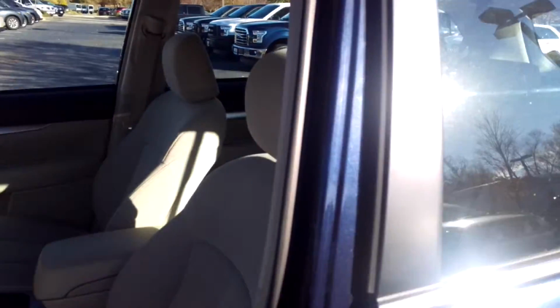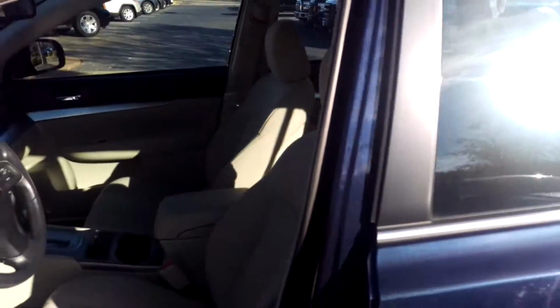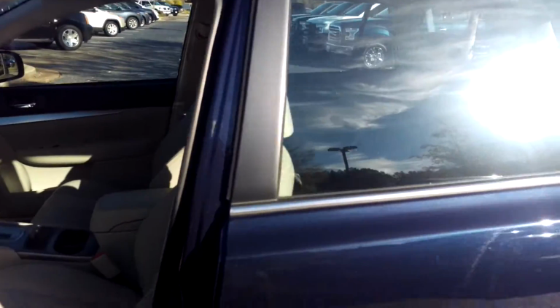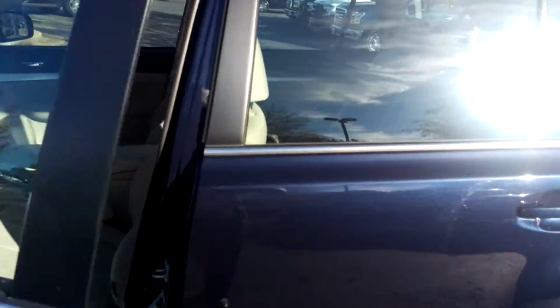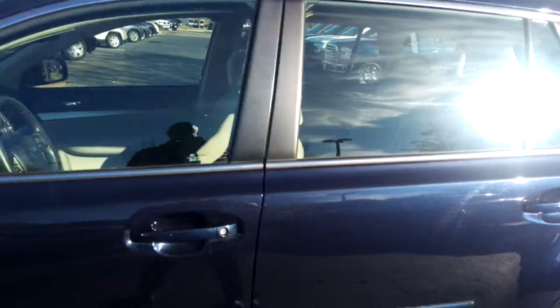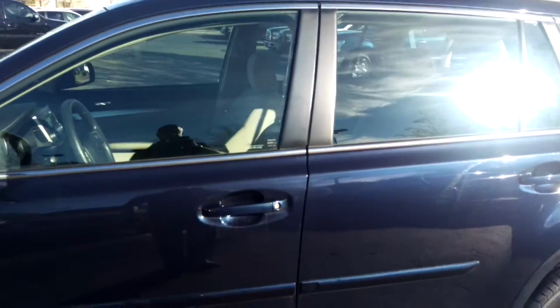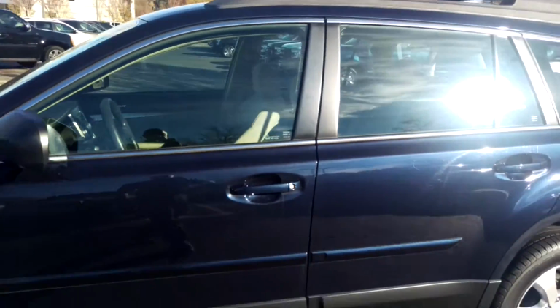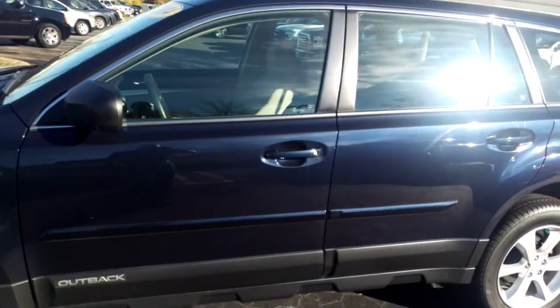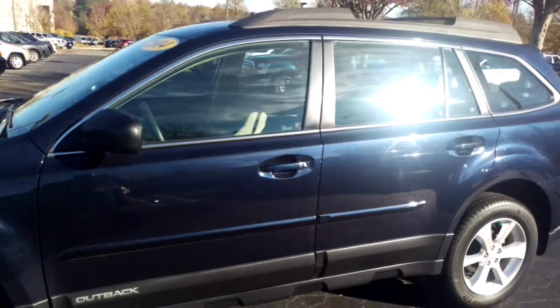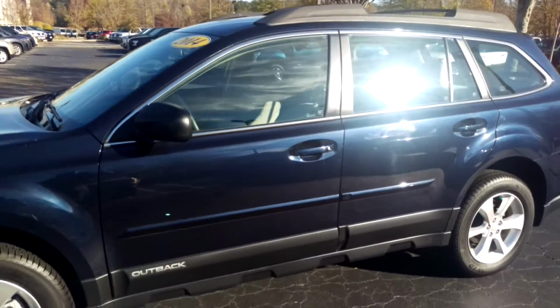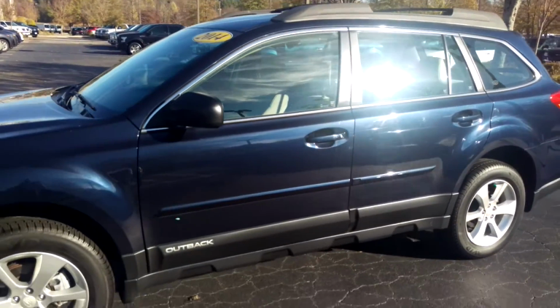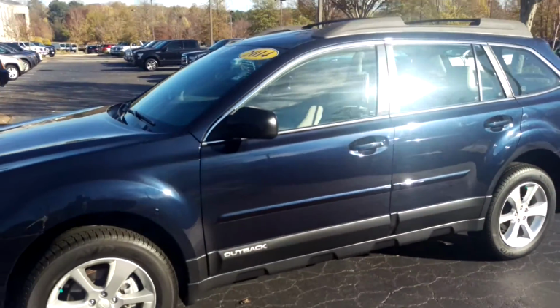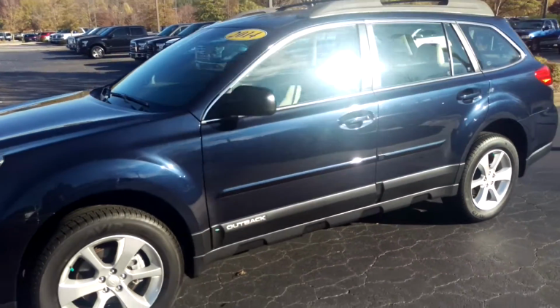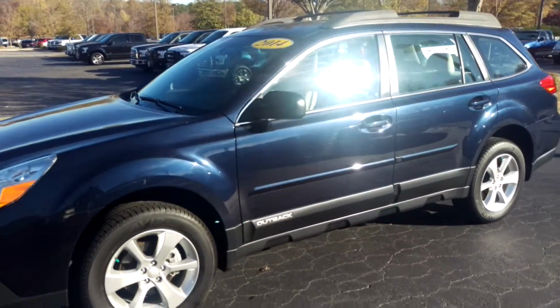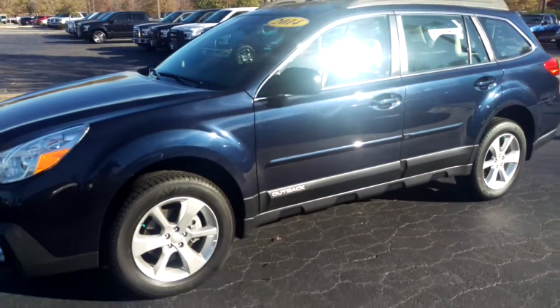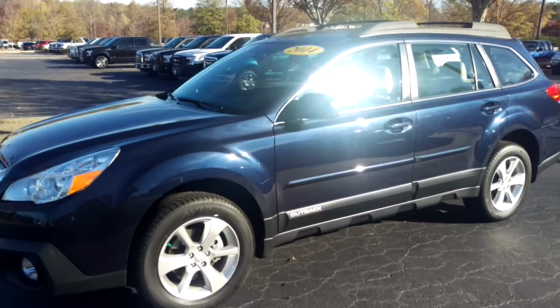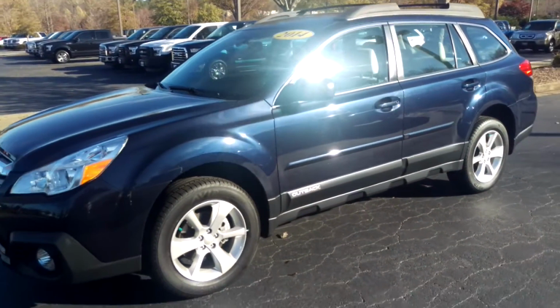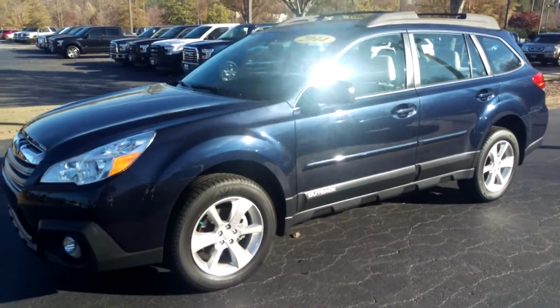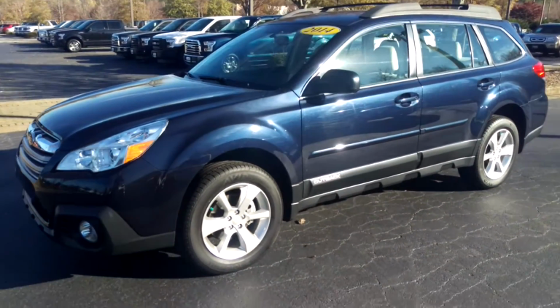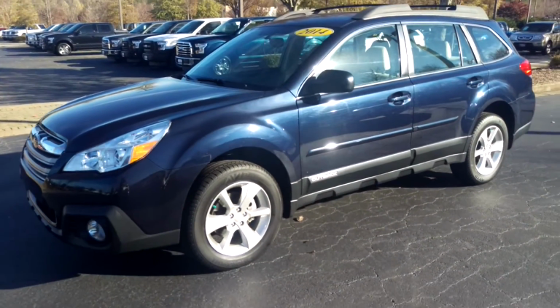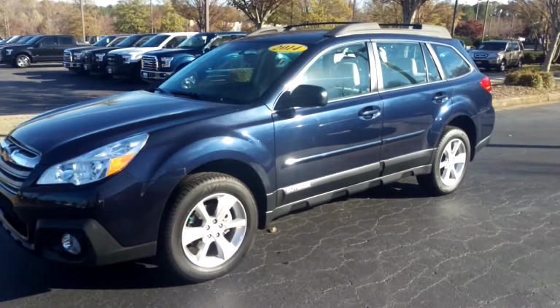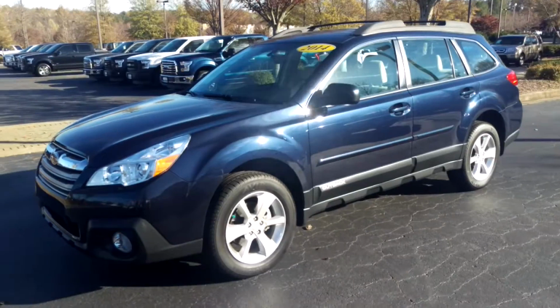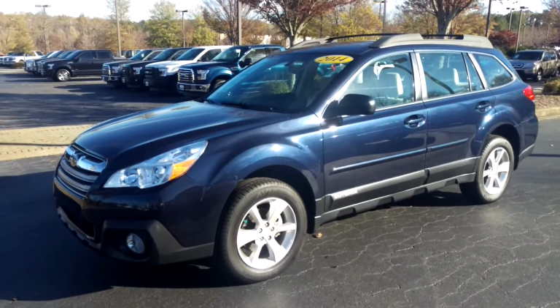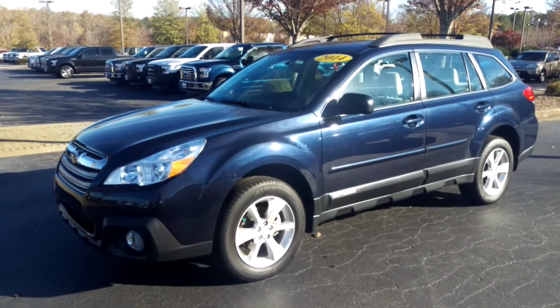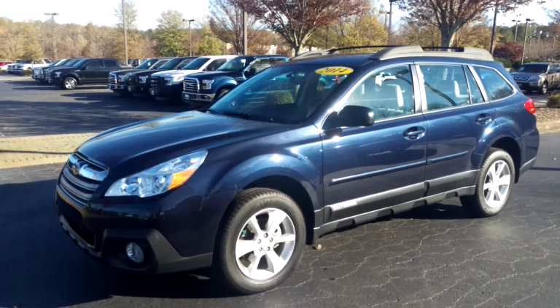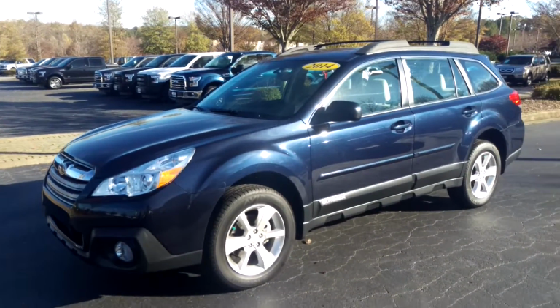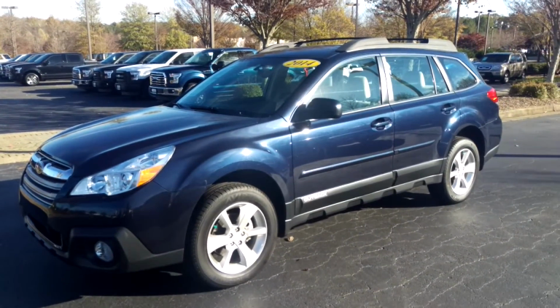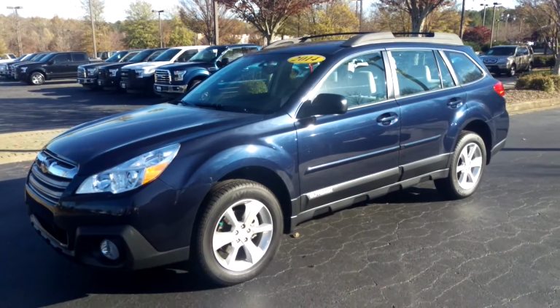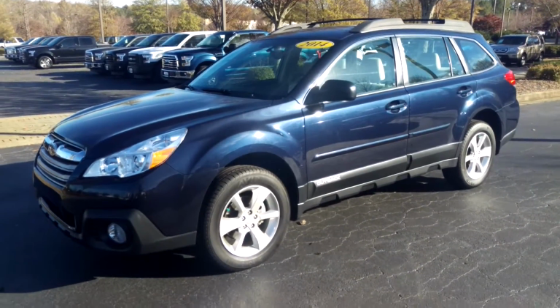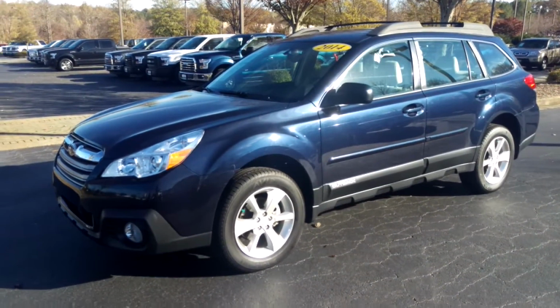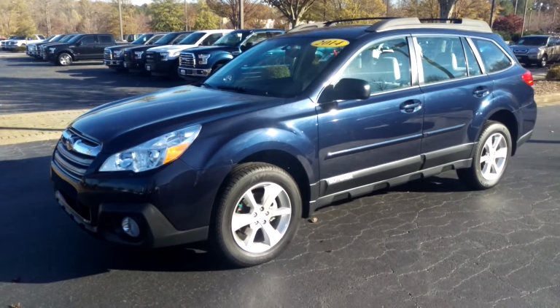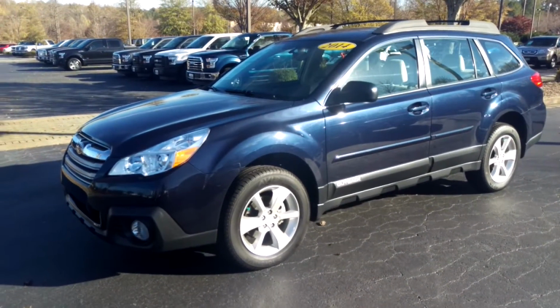Barry, I know you mentioned before that you didn't have the greatest luck with the Subaru from years back, but this 2014 is a far, far different vehicle, and with just a little over 23,000 miles, it's really hard to go wrong with a car like this.